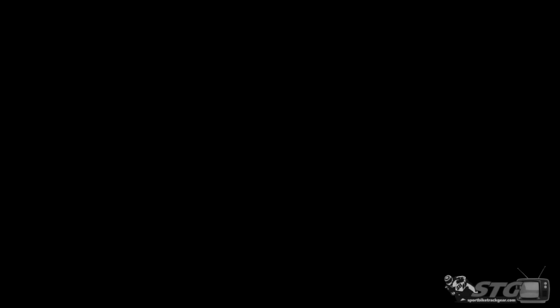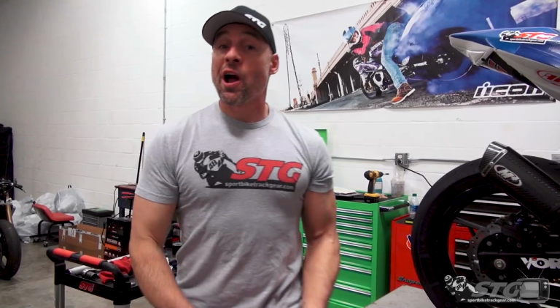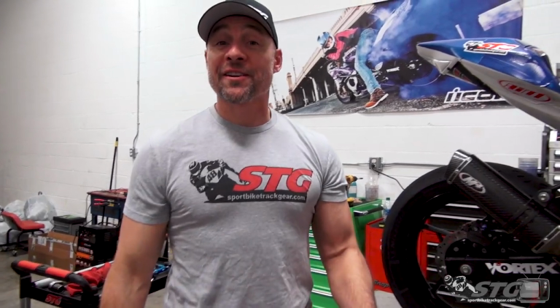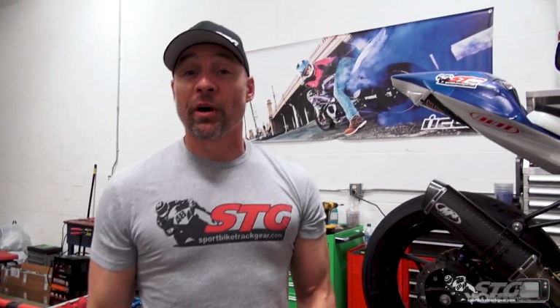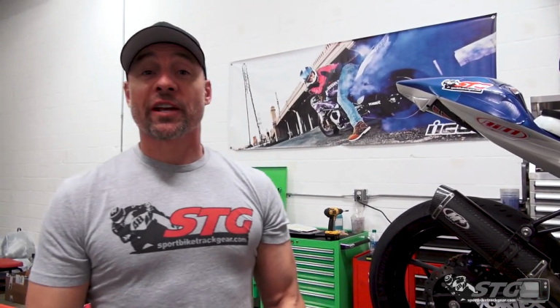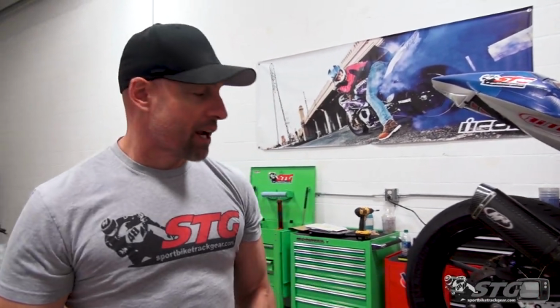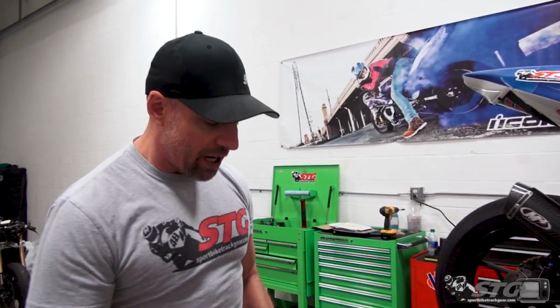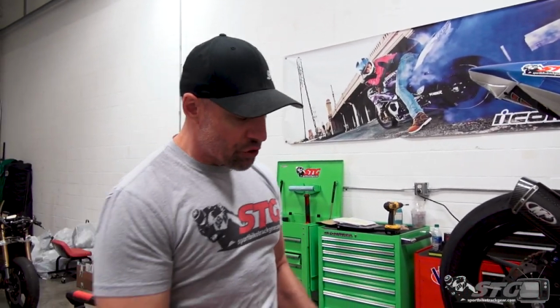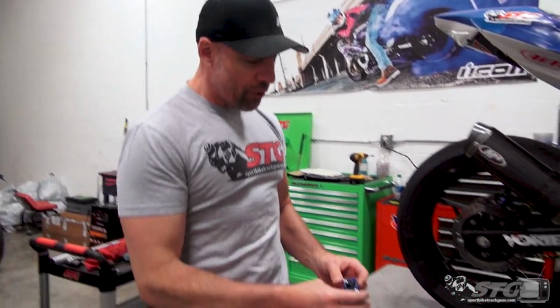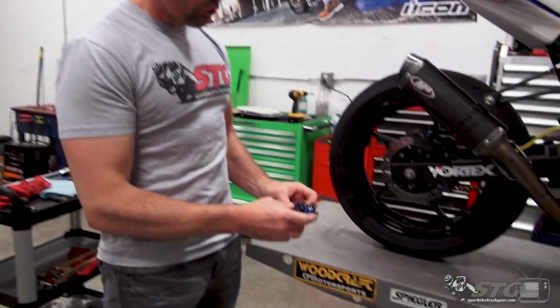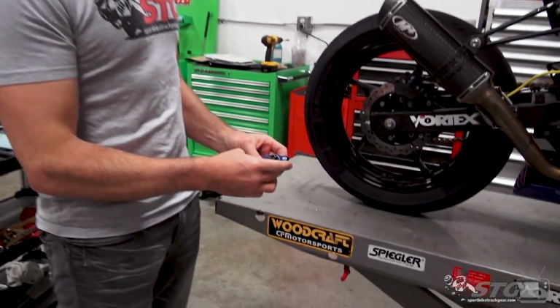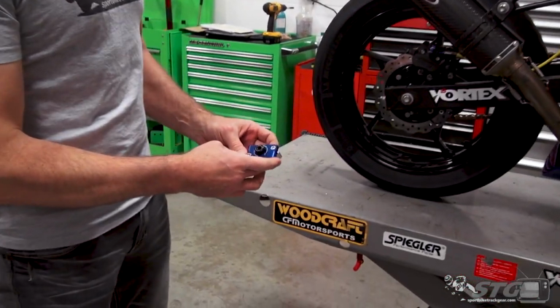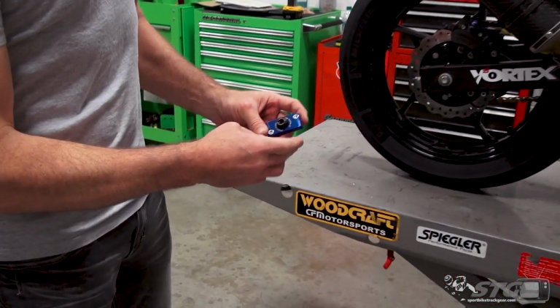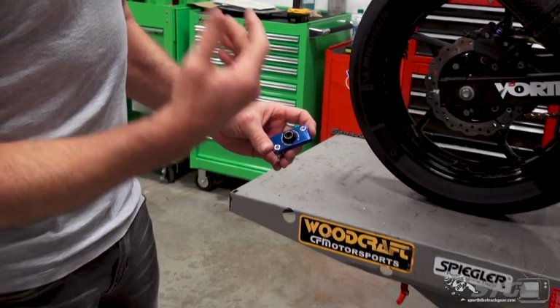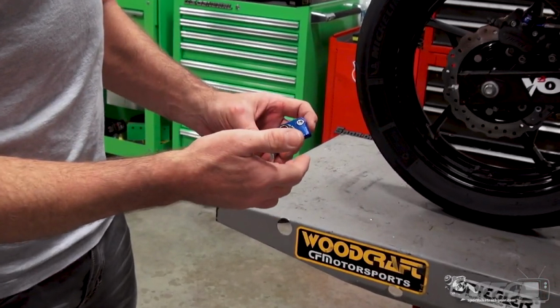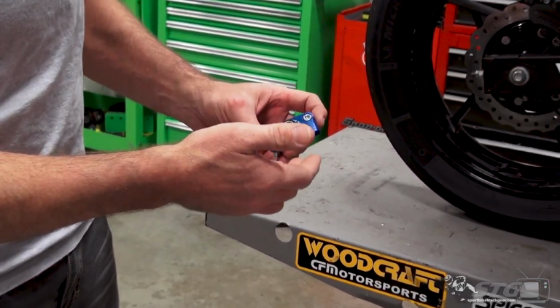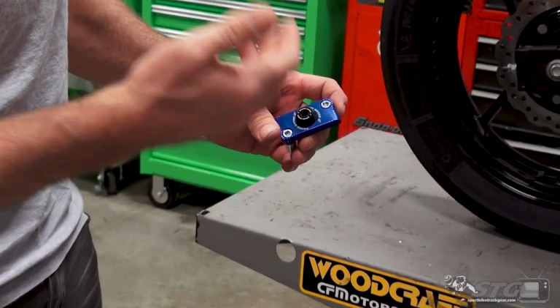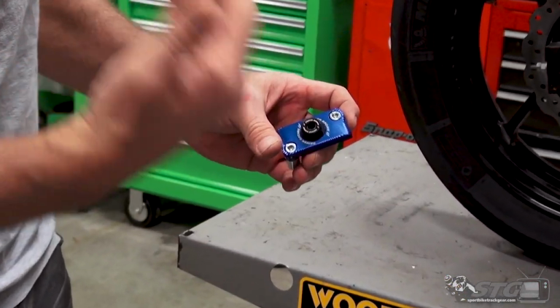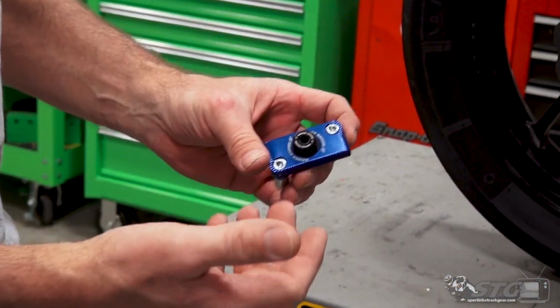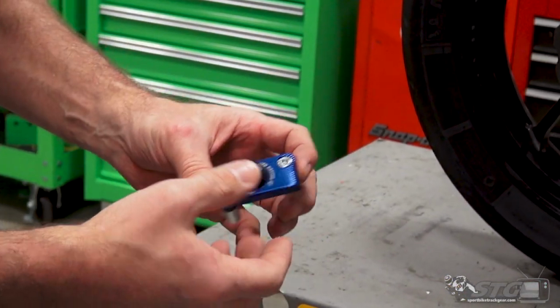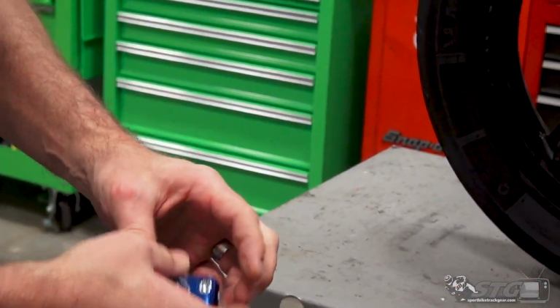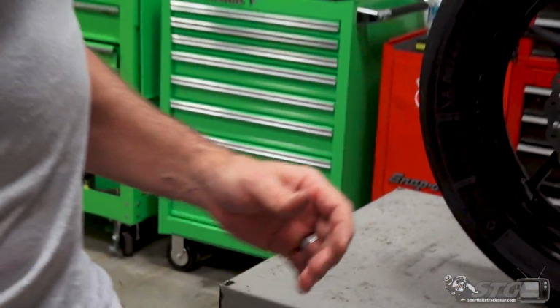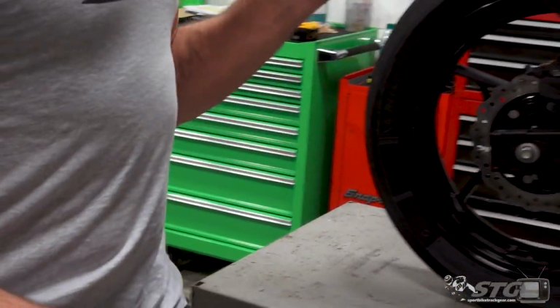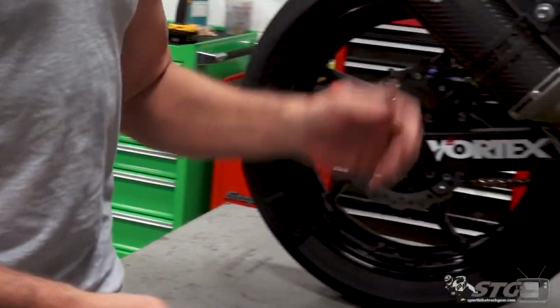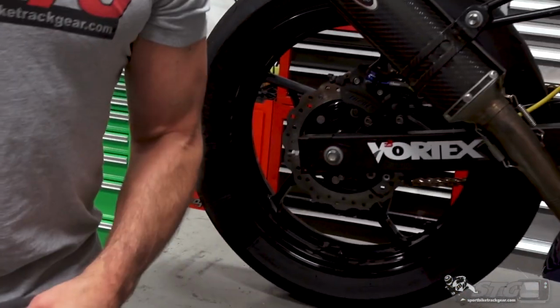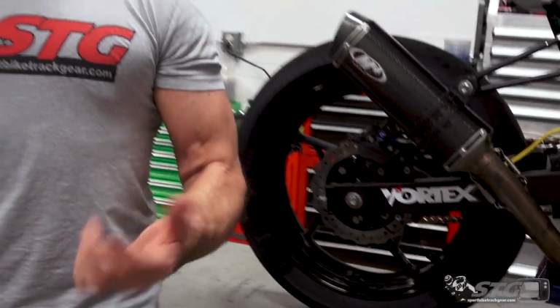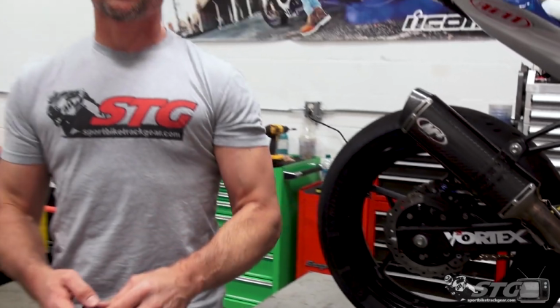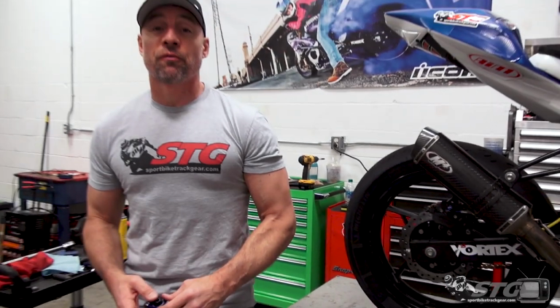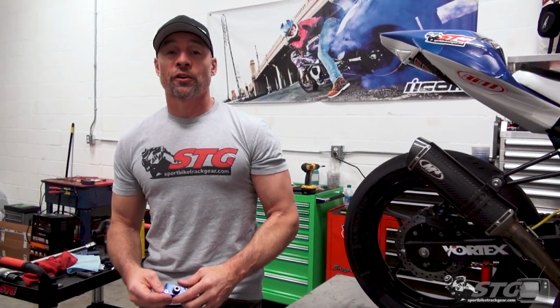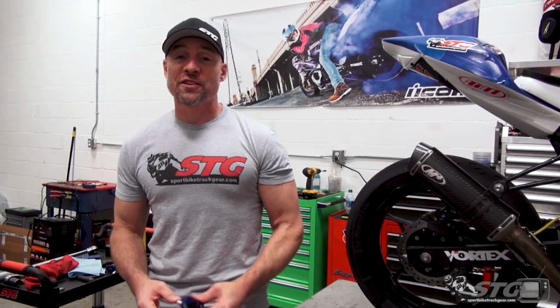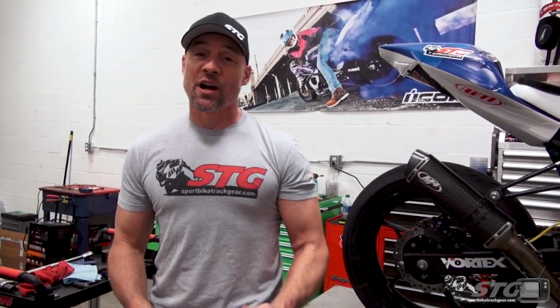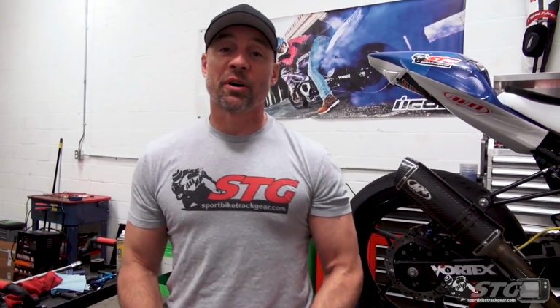Hey, I'm Brian Vann, SportBikeTracker.com, and today we're going to install the all-new Driven Axle-Block Adjusters on our 2018 Kawasaki Ninja 400 STG Project Bike.